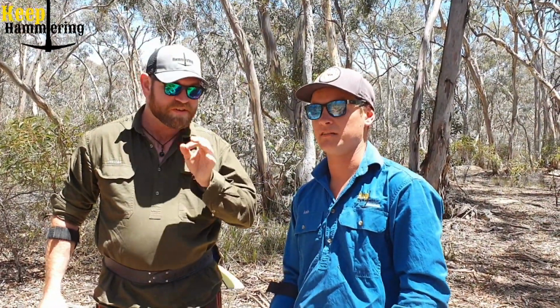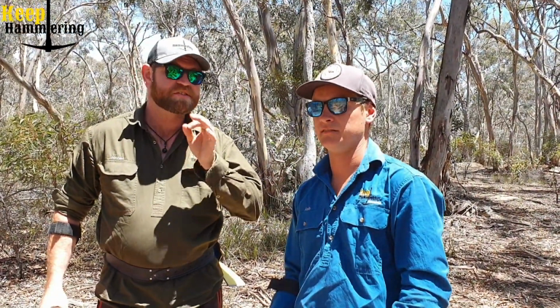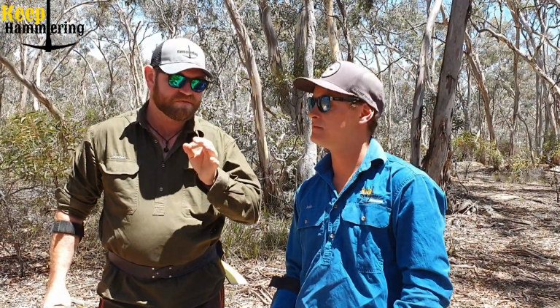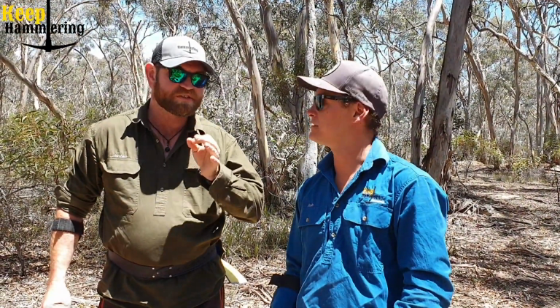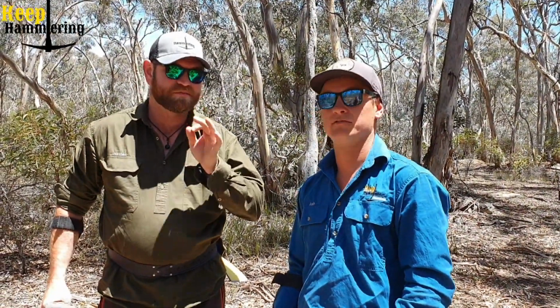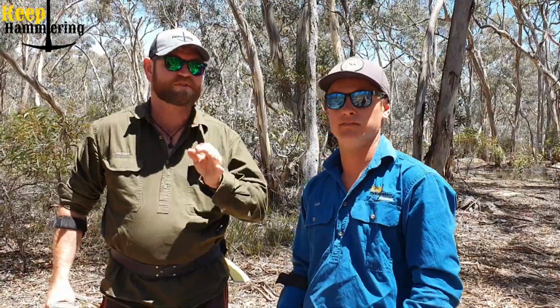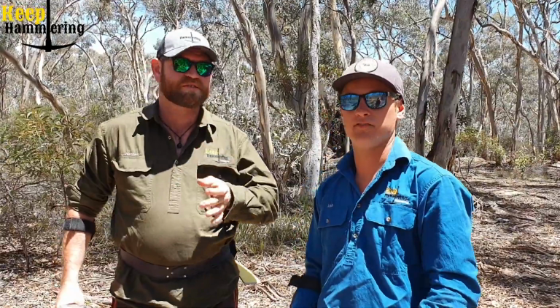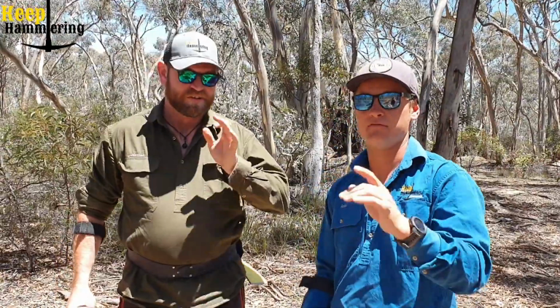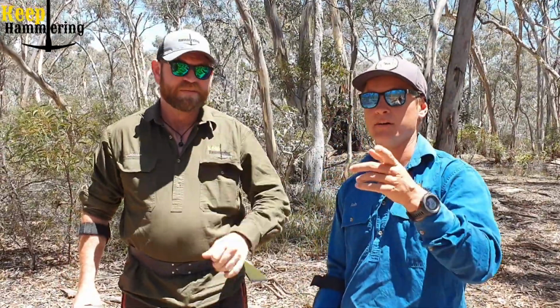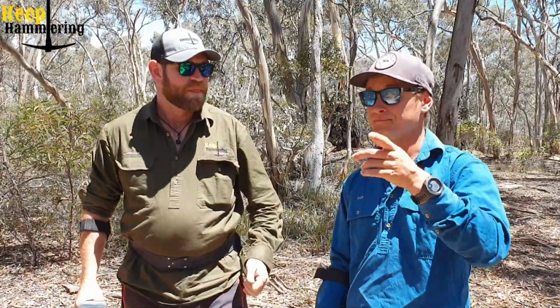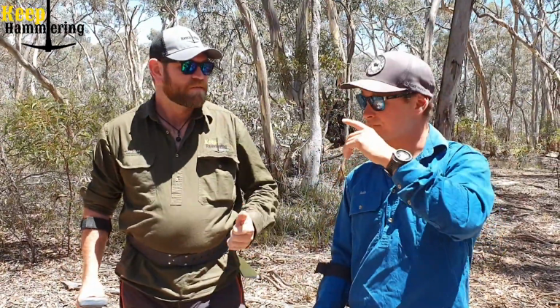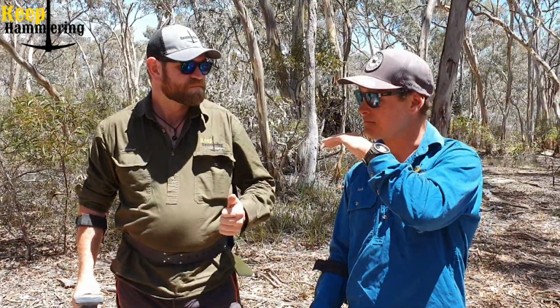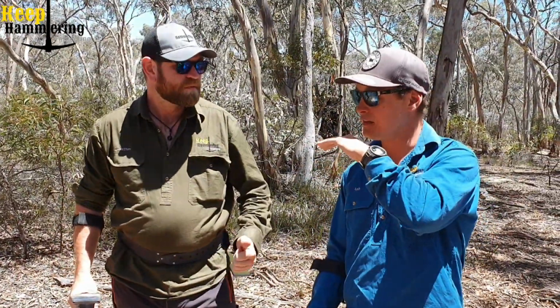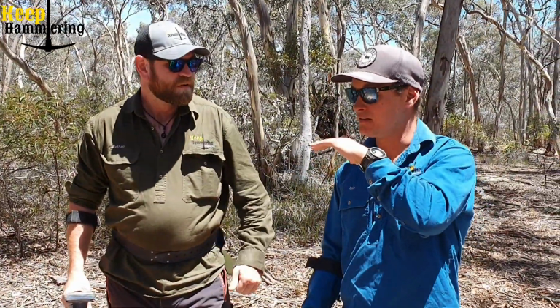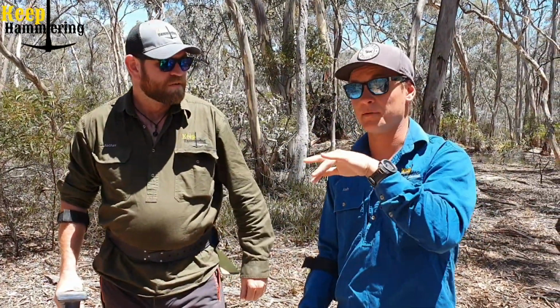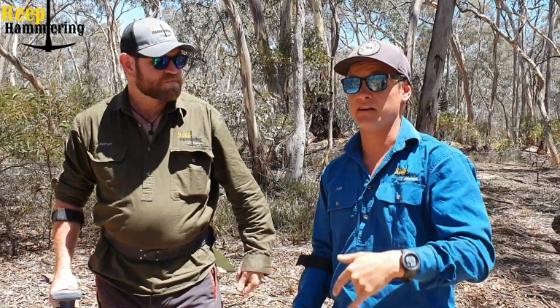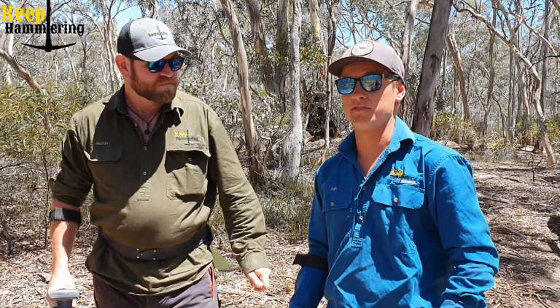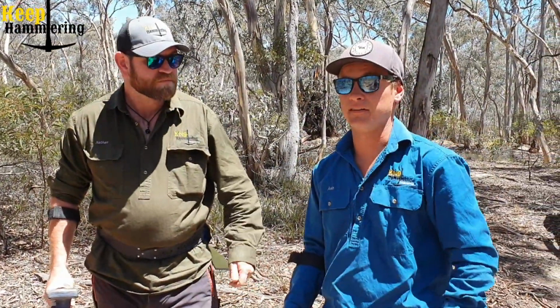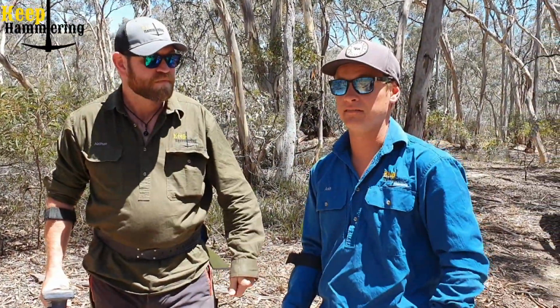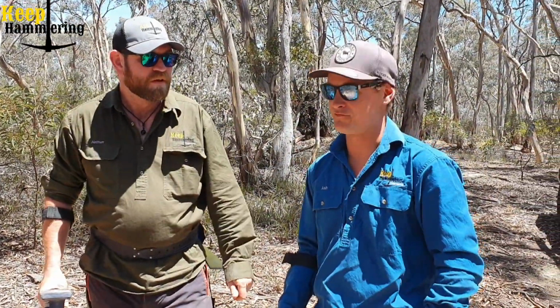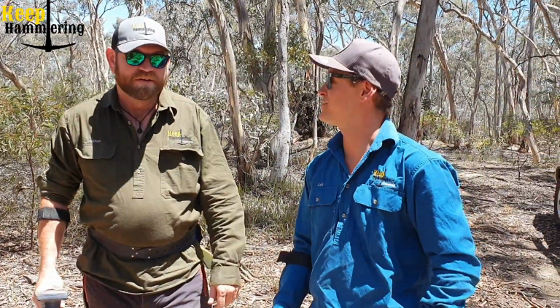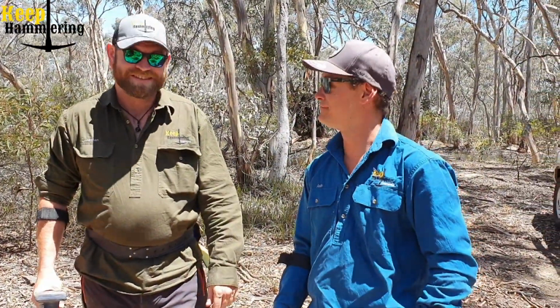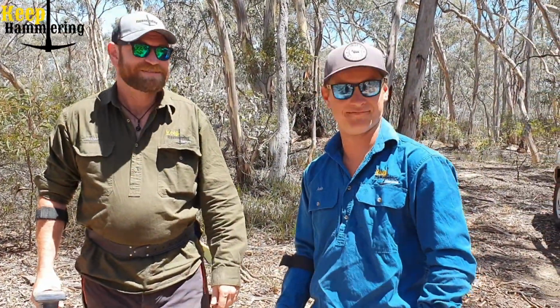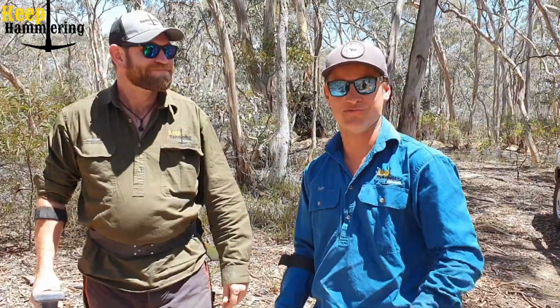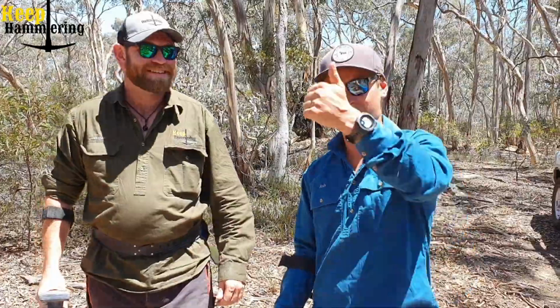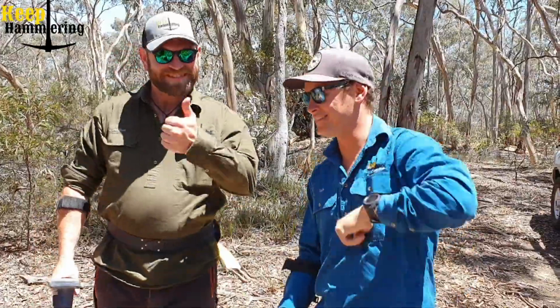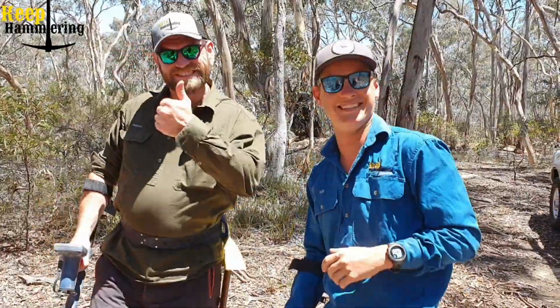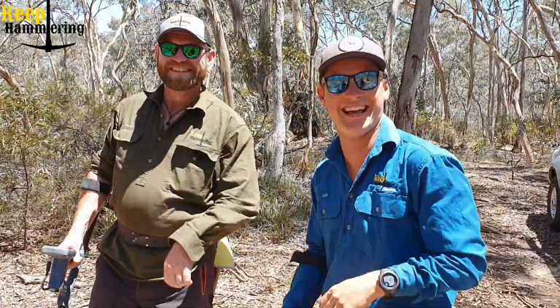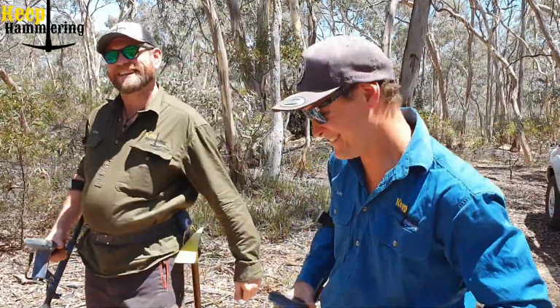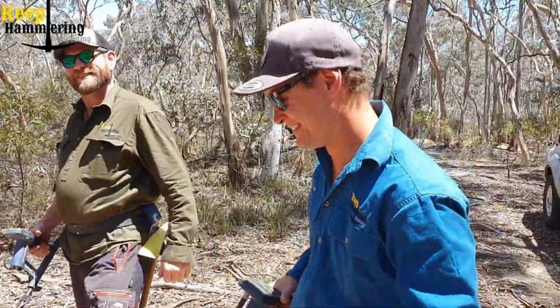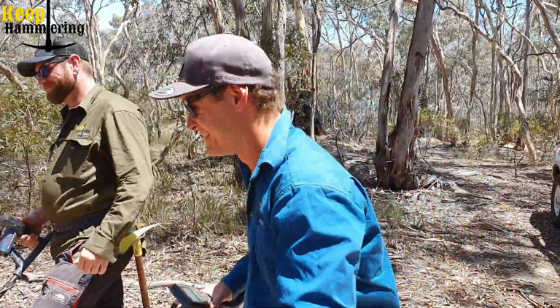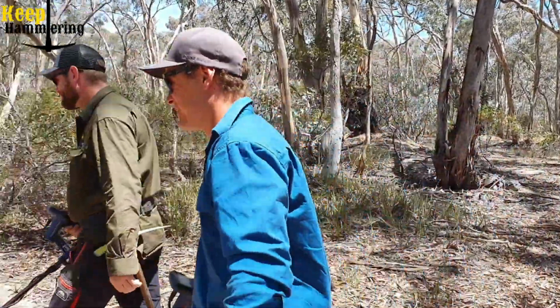We're always going to continue to reiterate that for you guys. Research, research, research. Remember, 90% of prospecting is research. Alright, let's get into it.